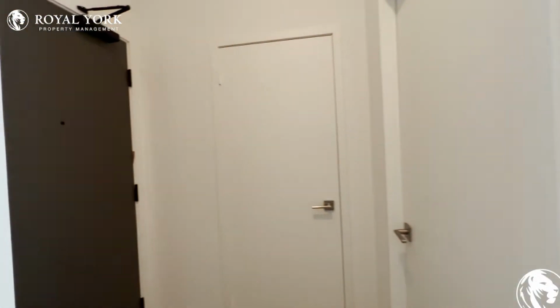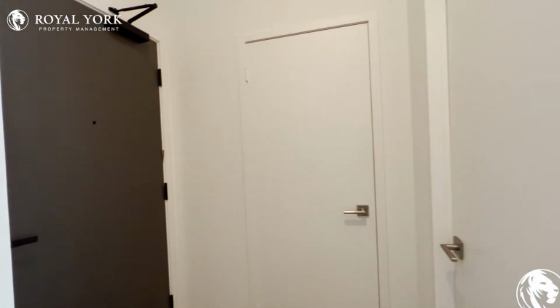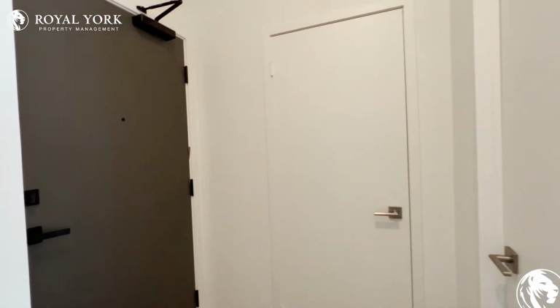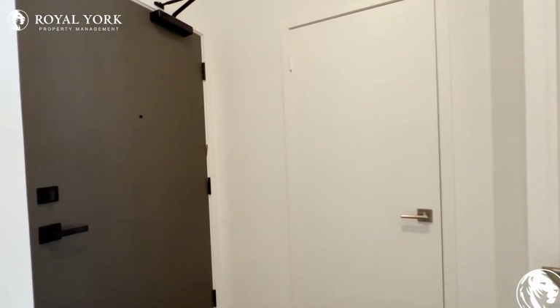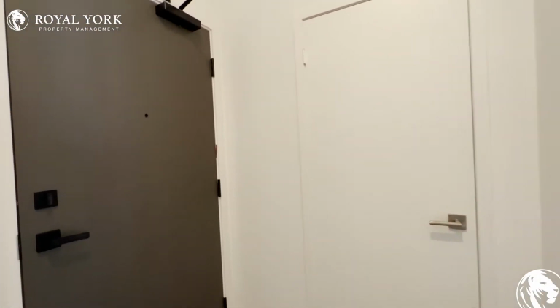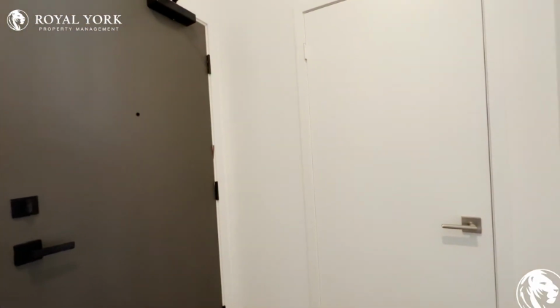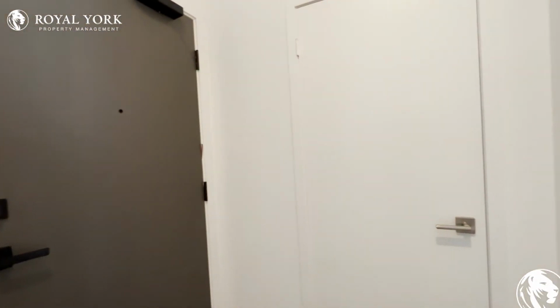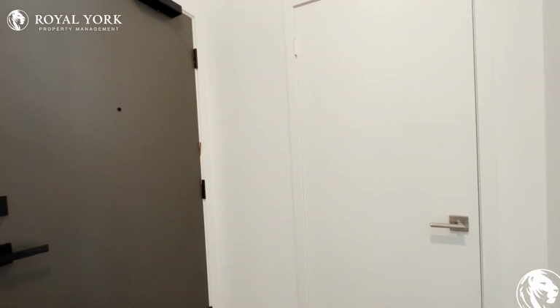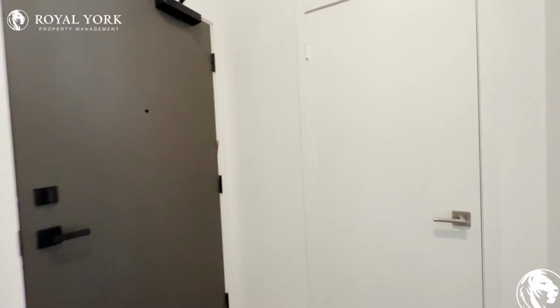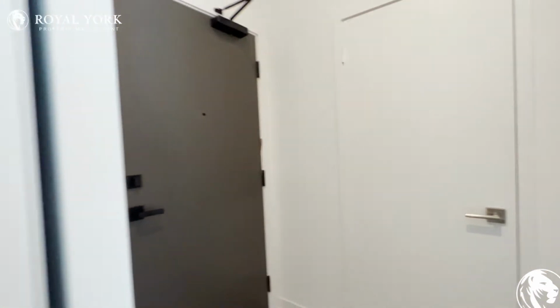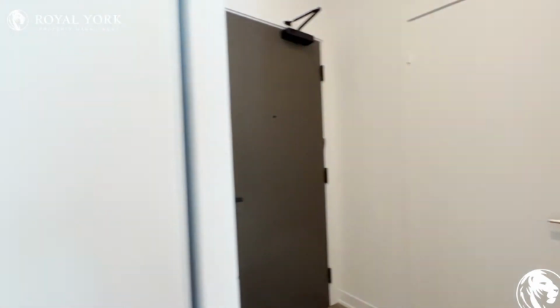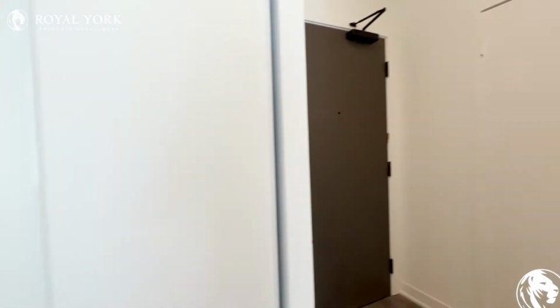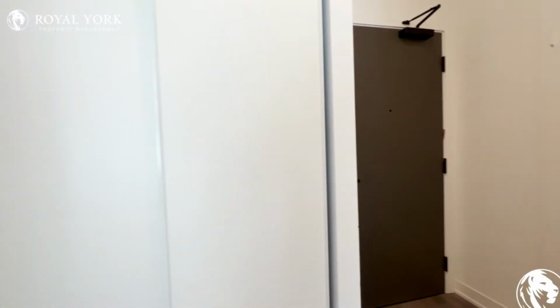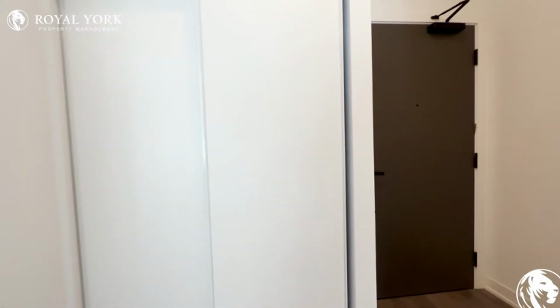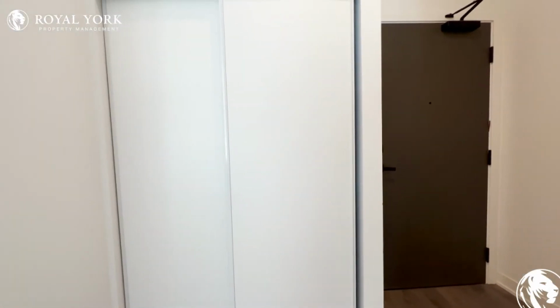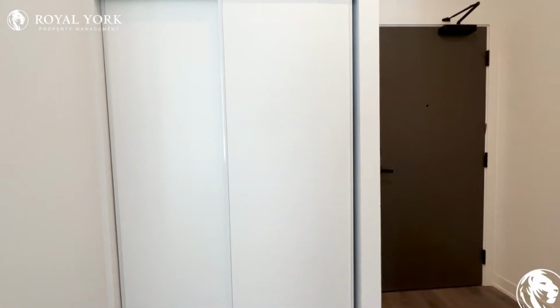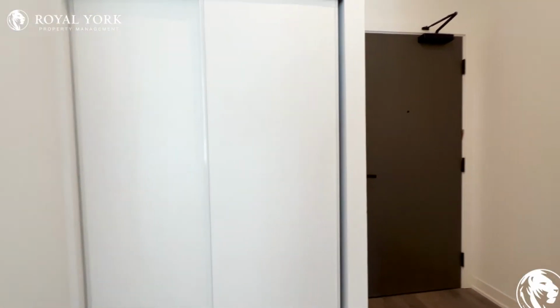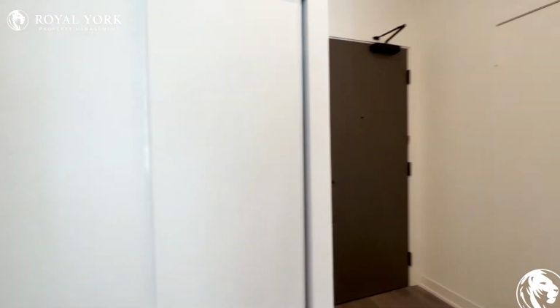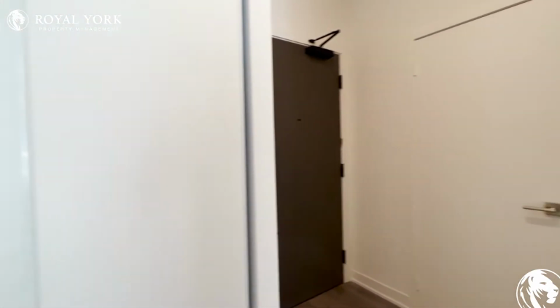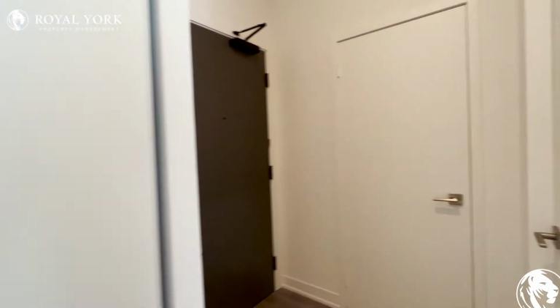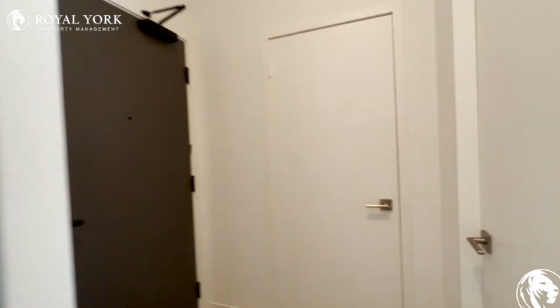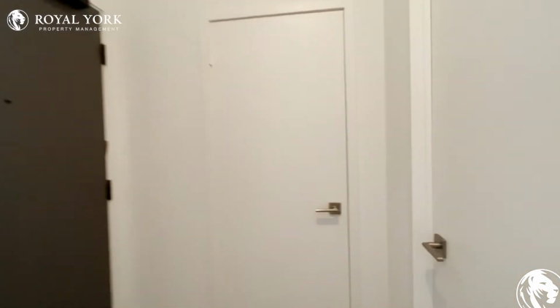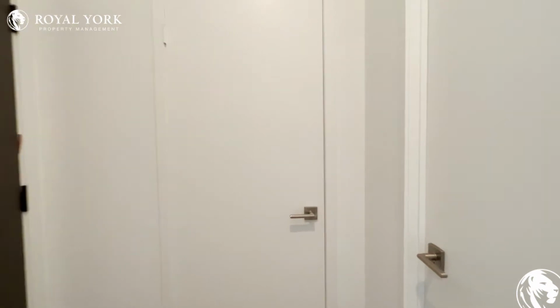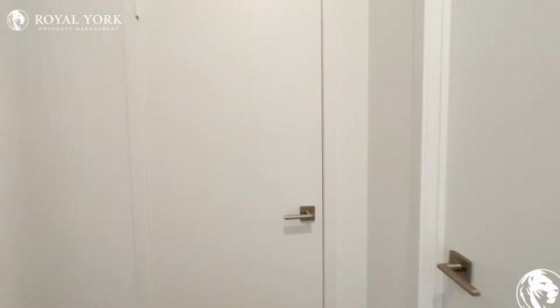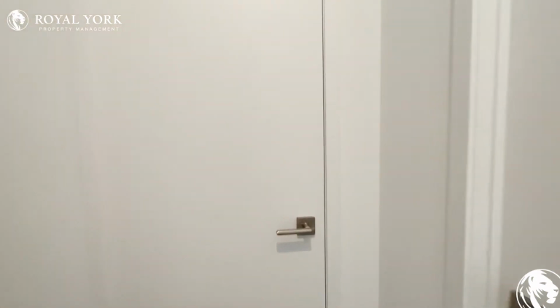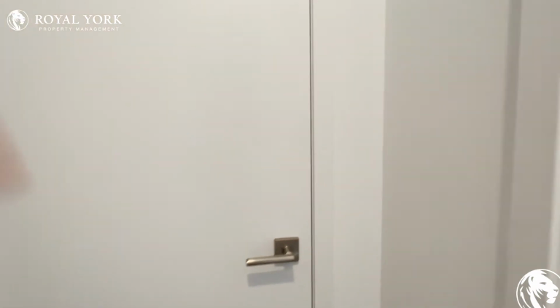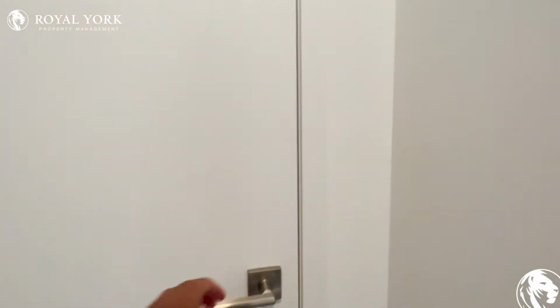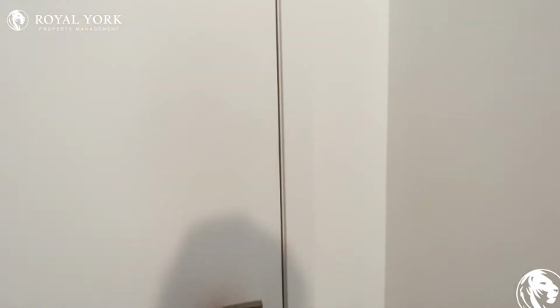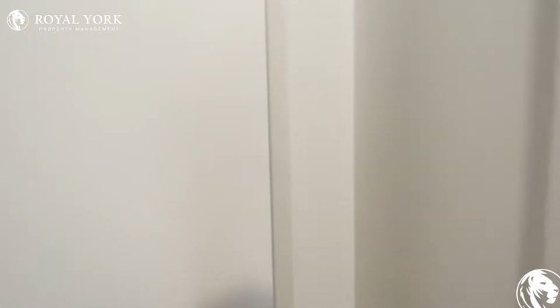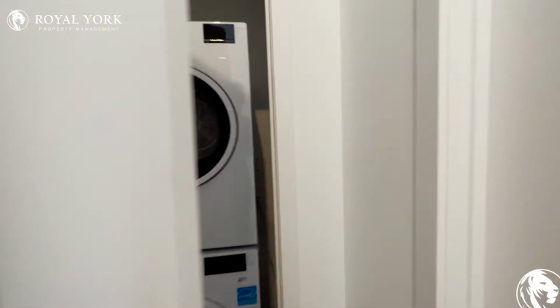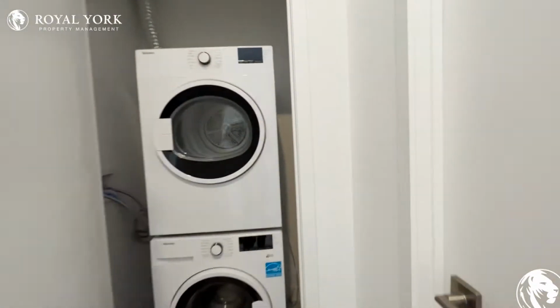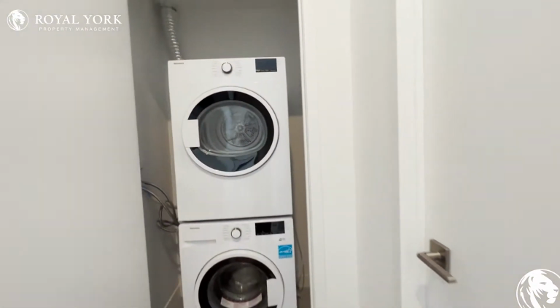As we come in, we have our front entrance over here. And as we step back, we have our closet space to unwind. And just to the right of me here, we have our stackable washer and dryer.